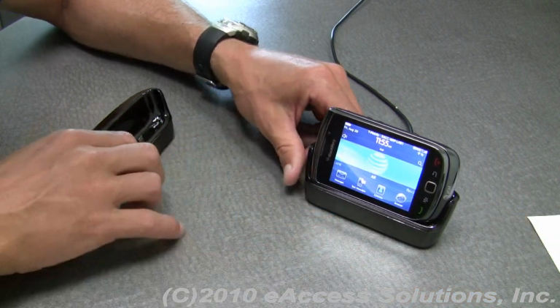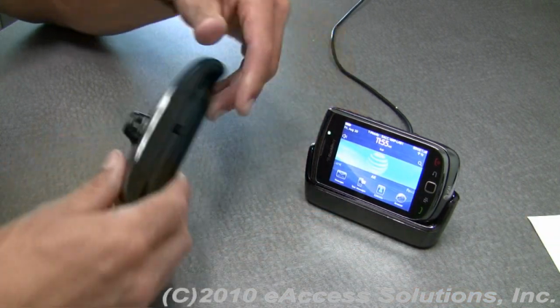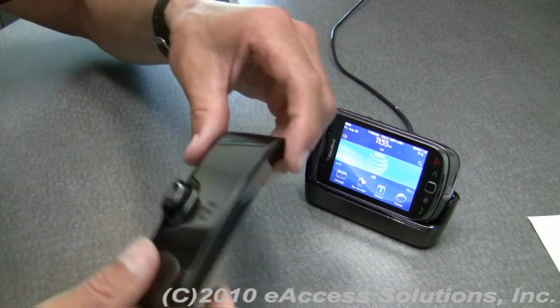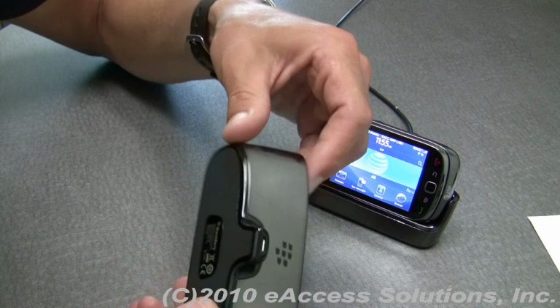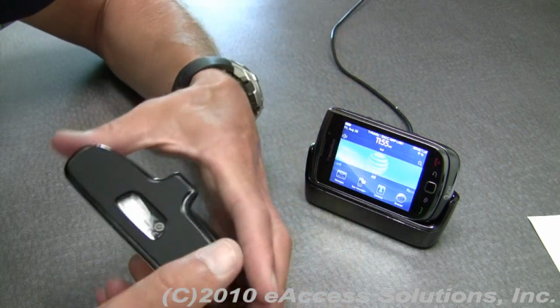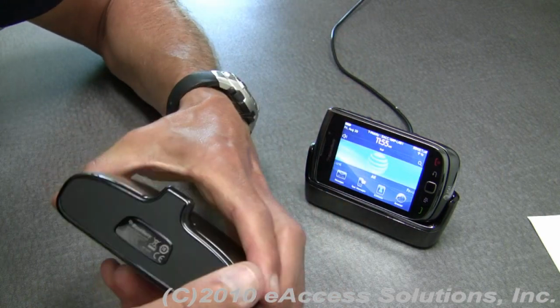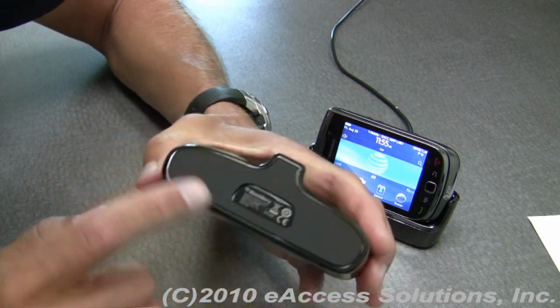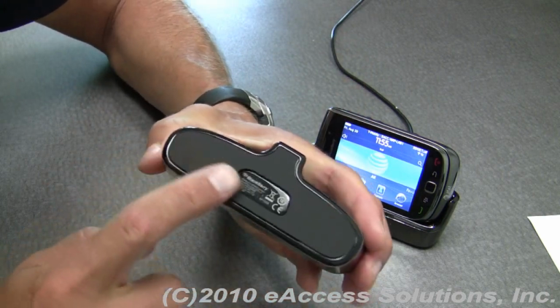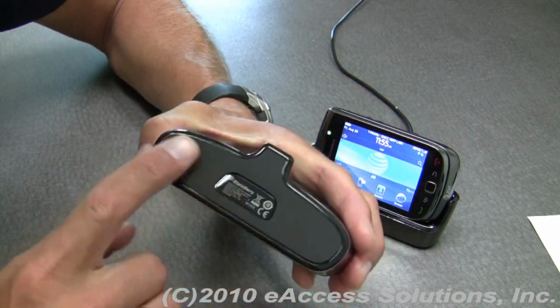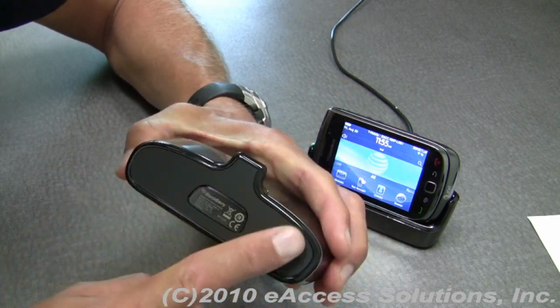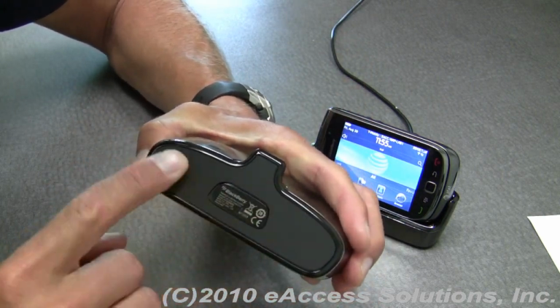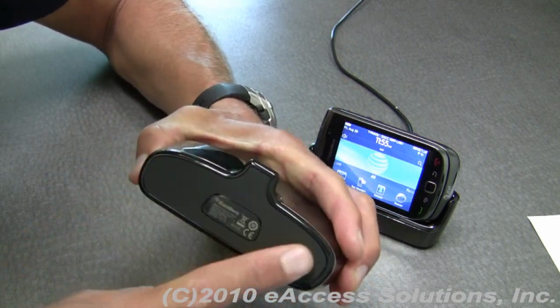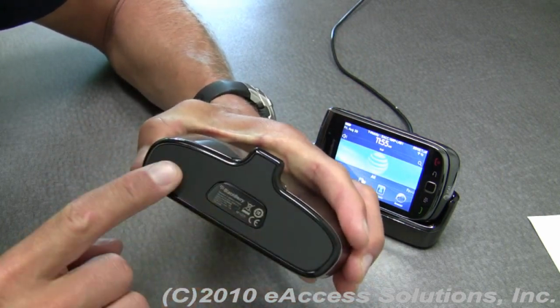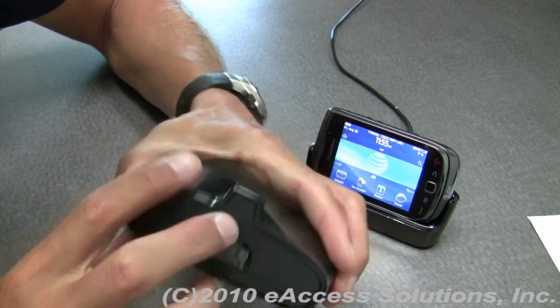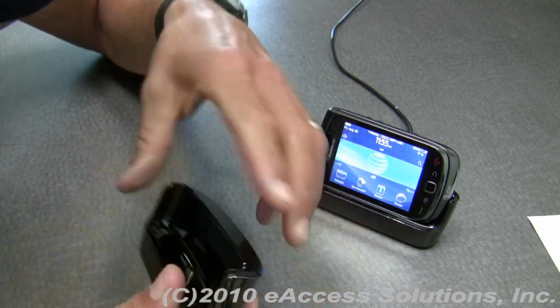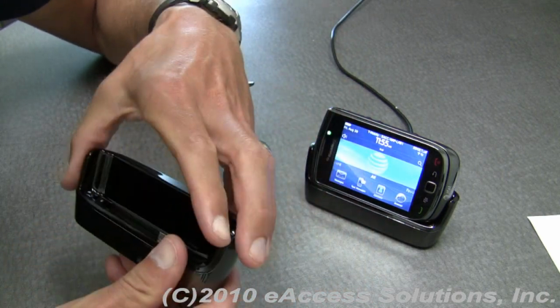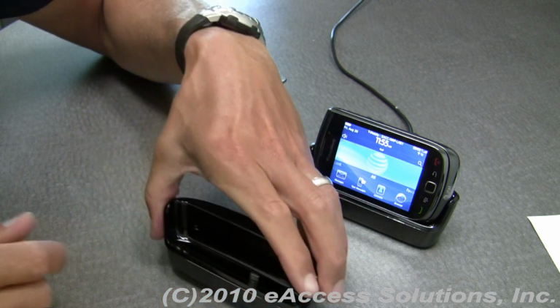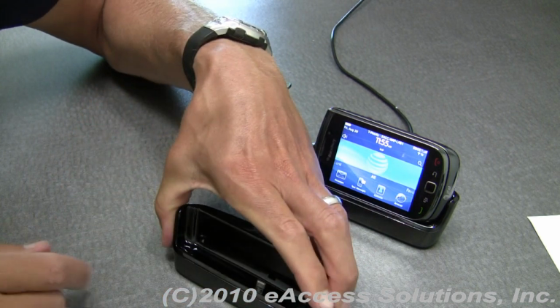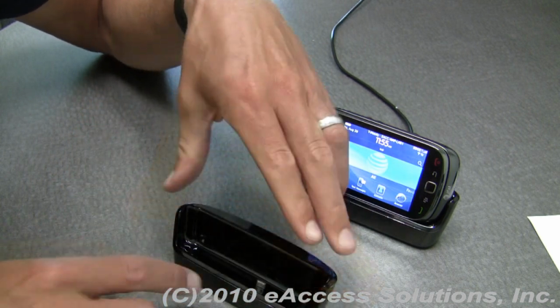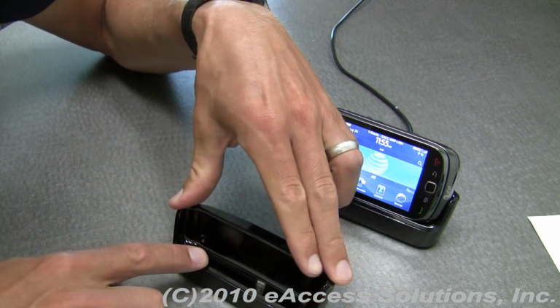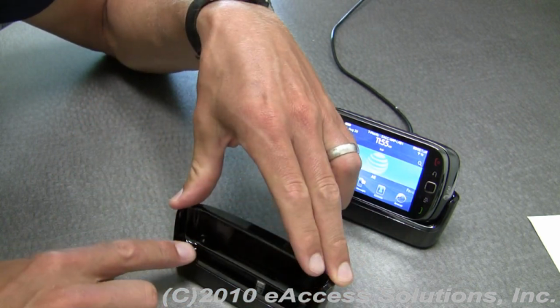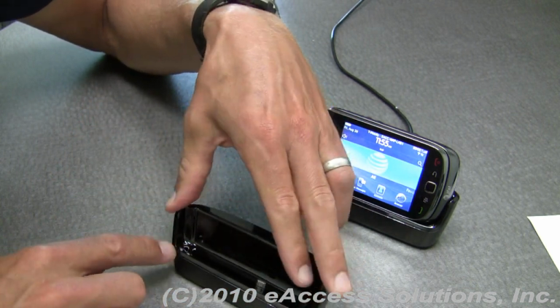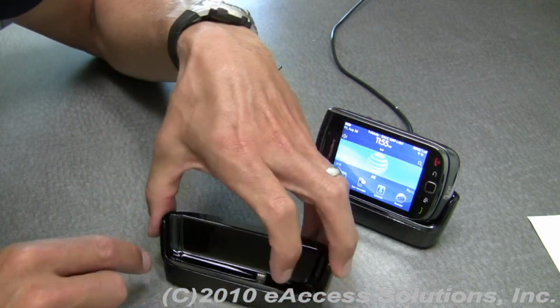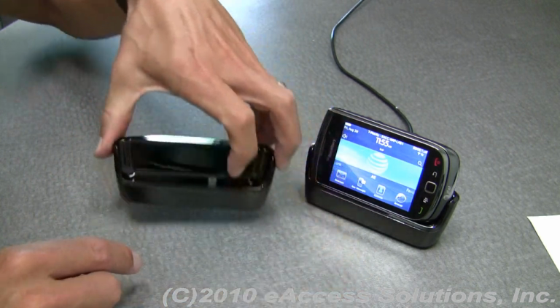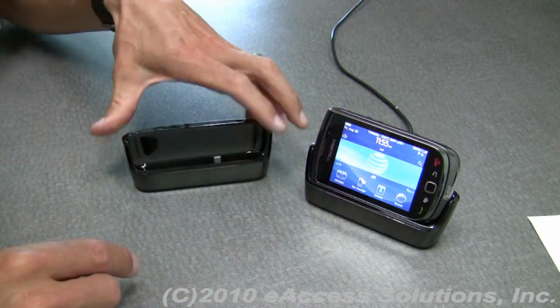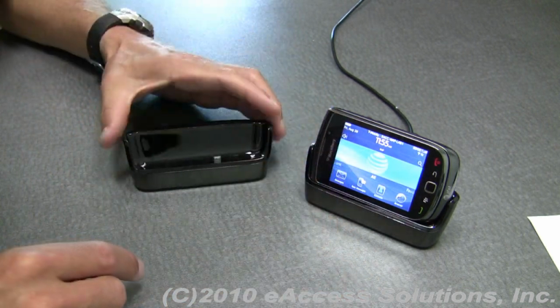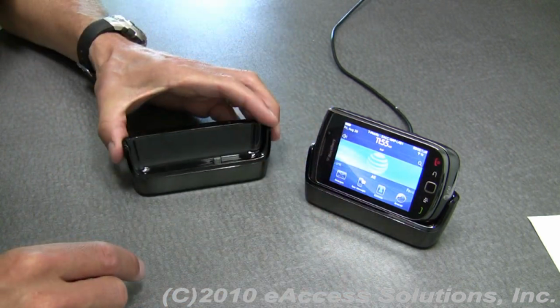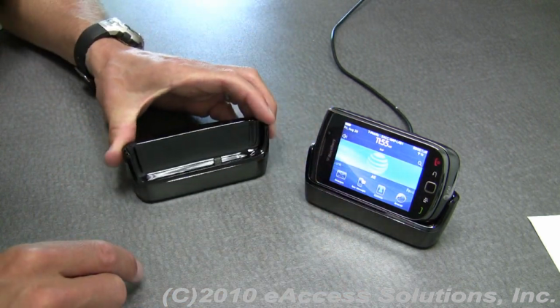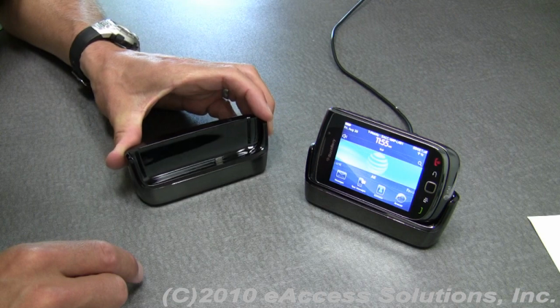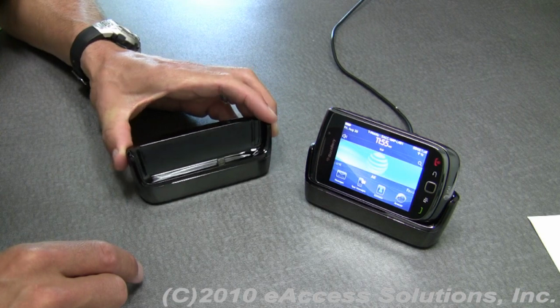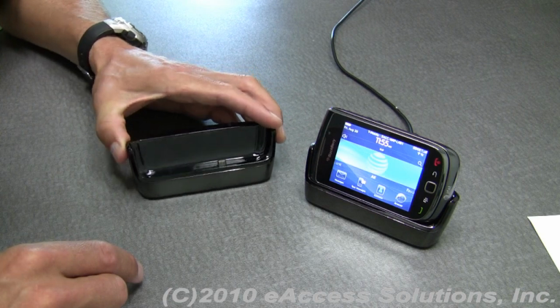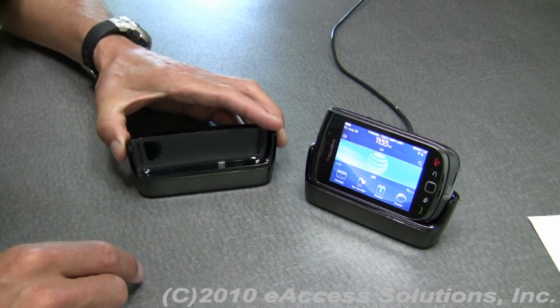What's also really nice is it has a rubbery texture on the bottom that's going to grip really well on any table, nightstand, or anywhere you put it — it's not going to slide around very easily.